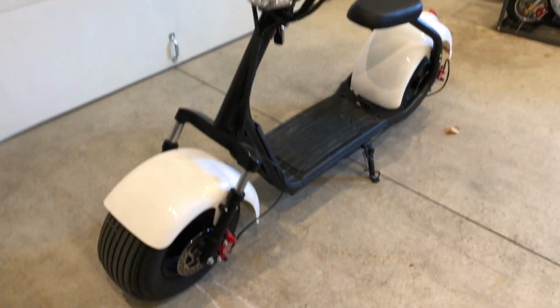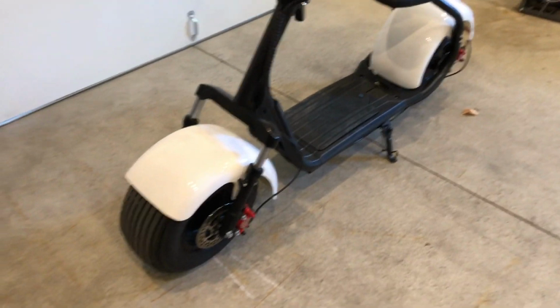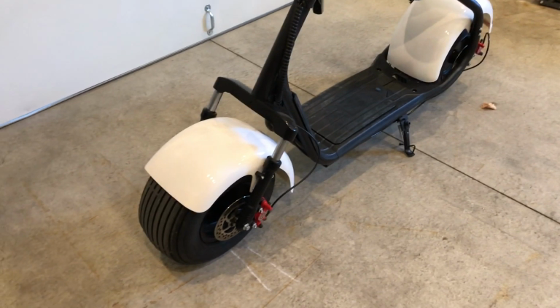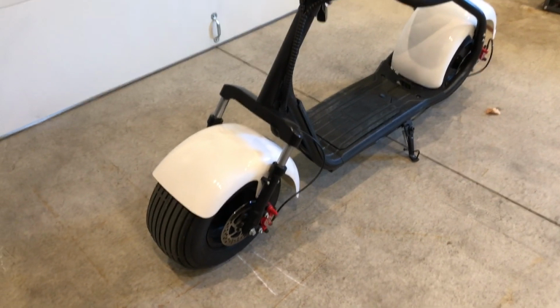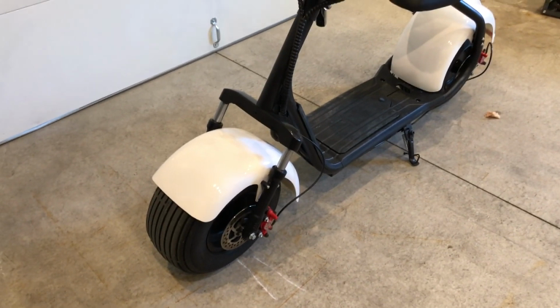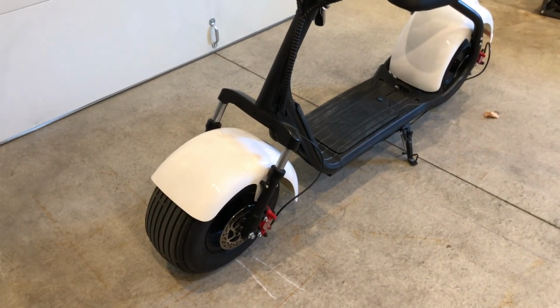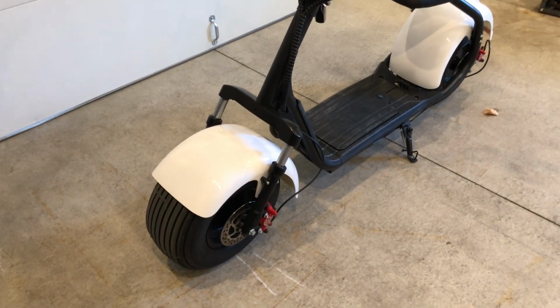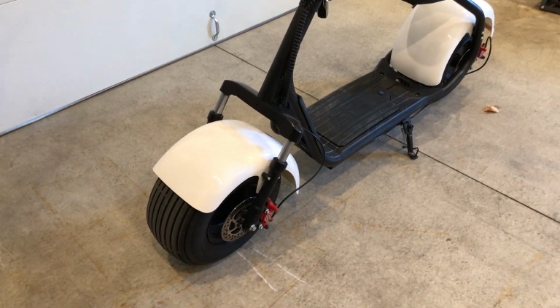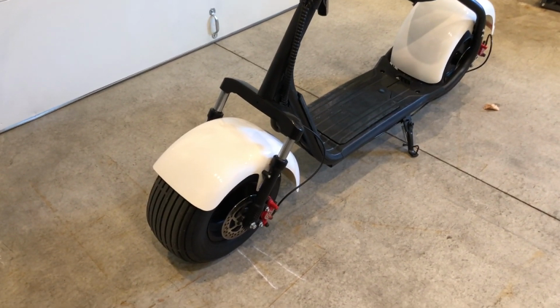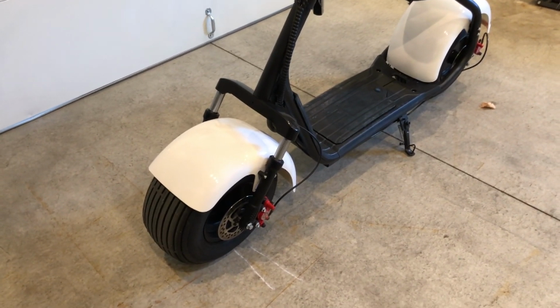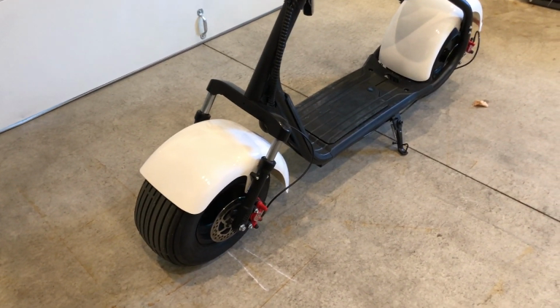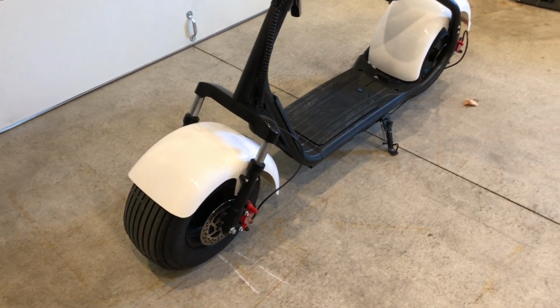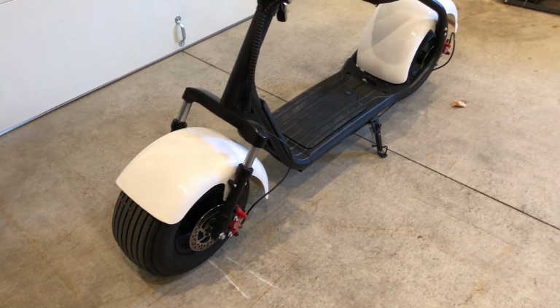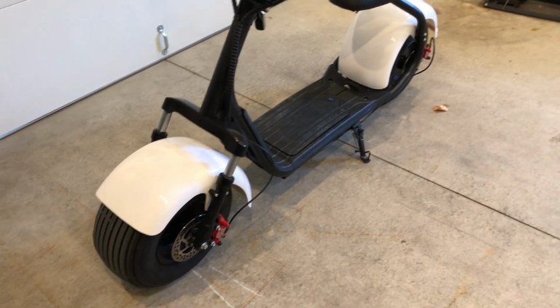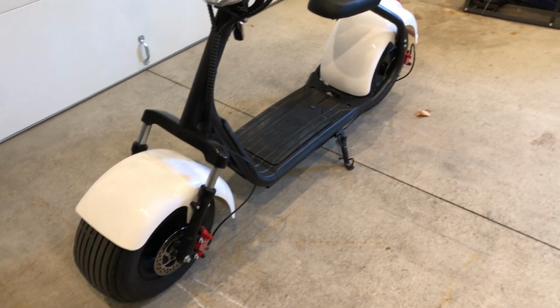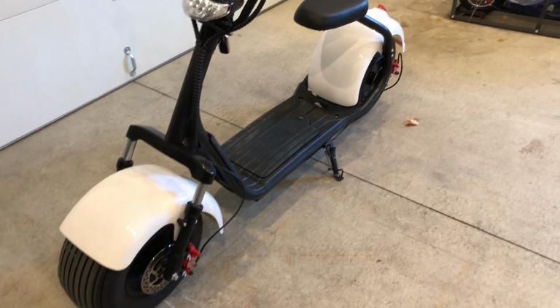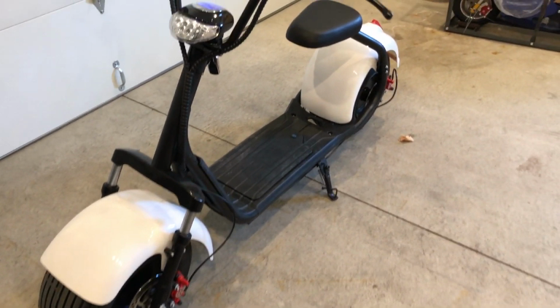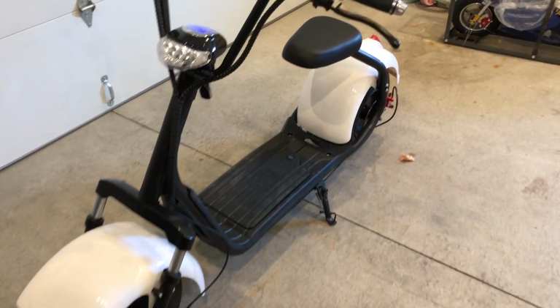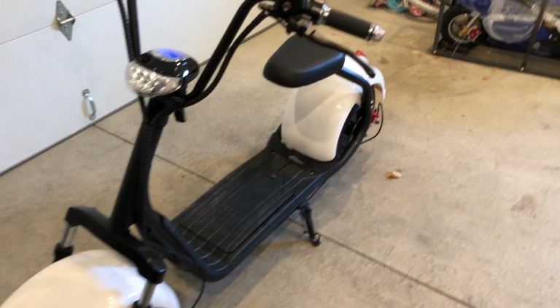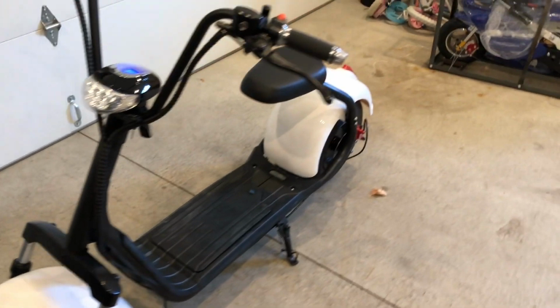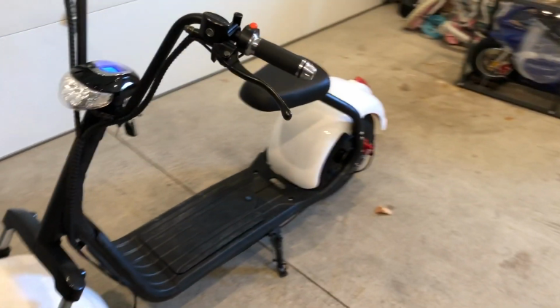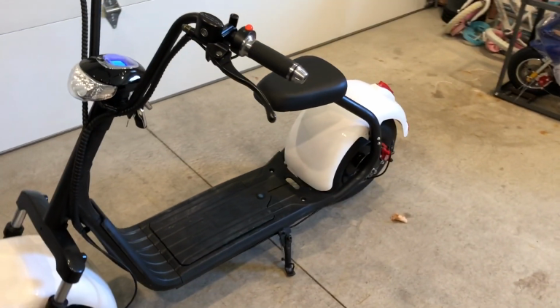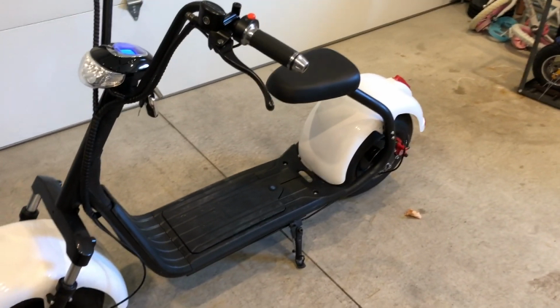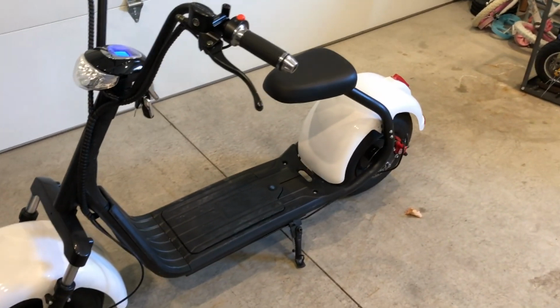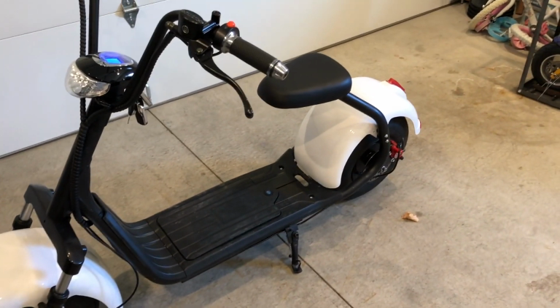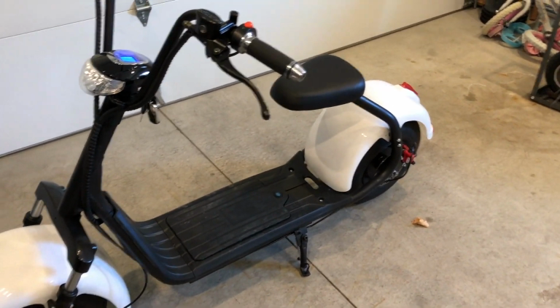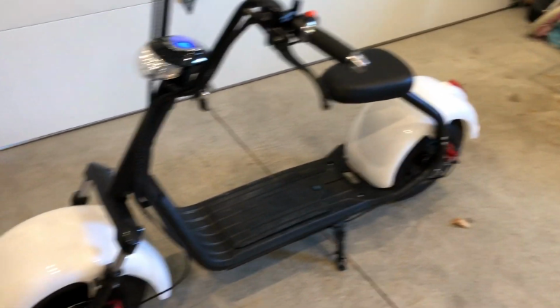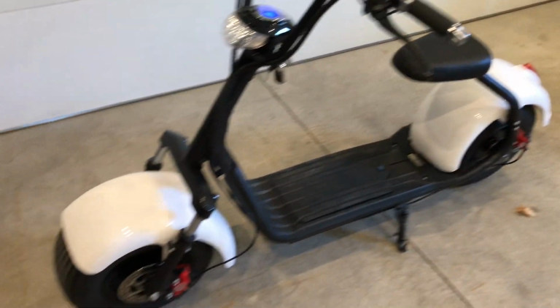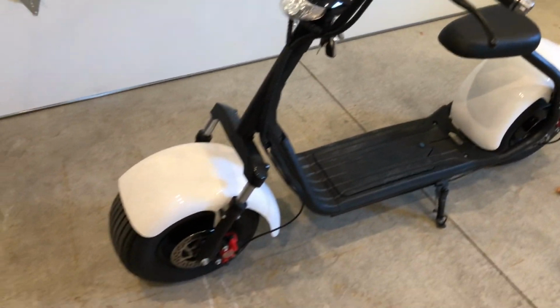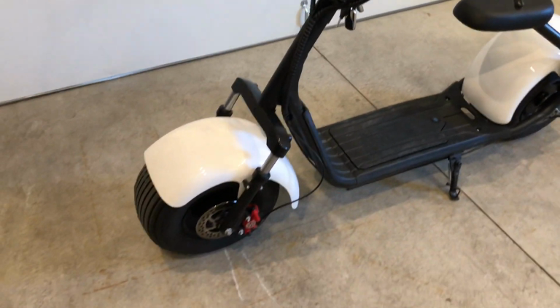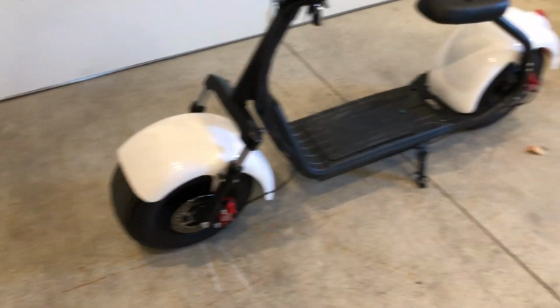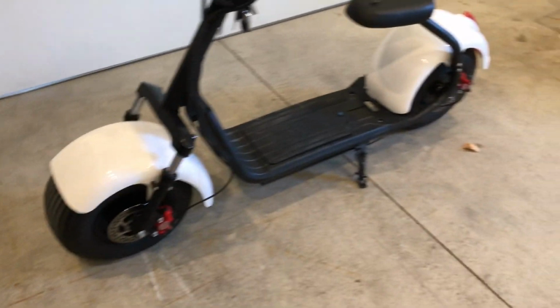Here's a look at the front — it has front suspension and it rides pretty smooth. It has 18-inch tires, nine inches wide, so it rides really smooth even without suspension, but the suspension is nice when you're going up the driveway or something.